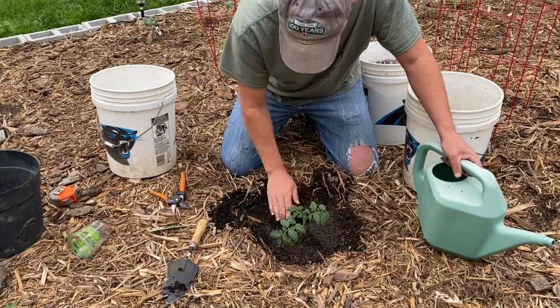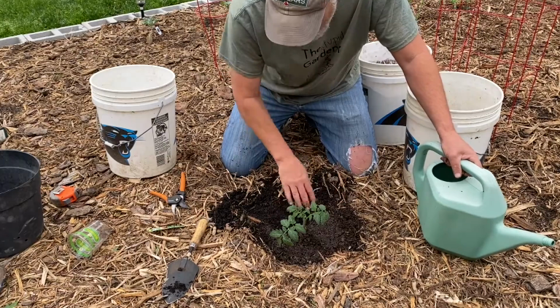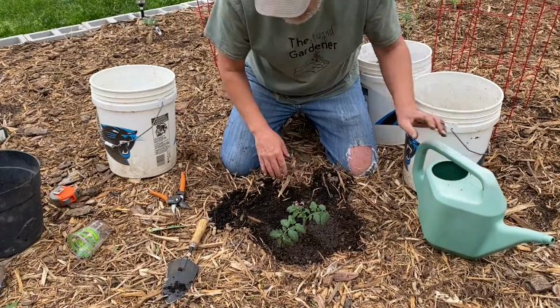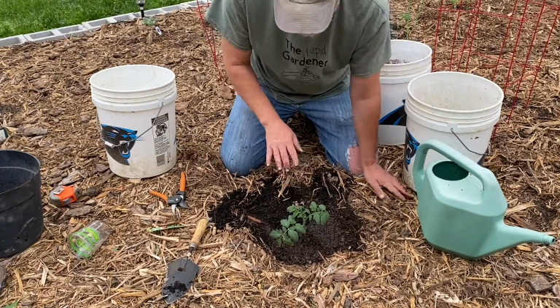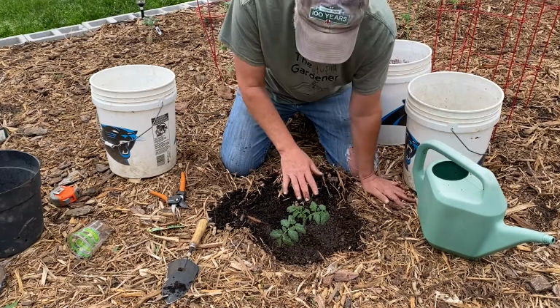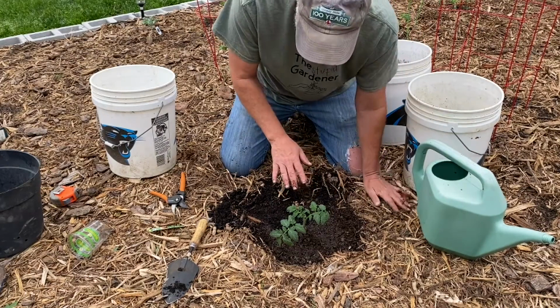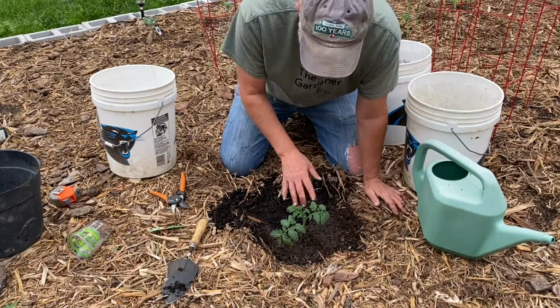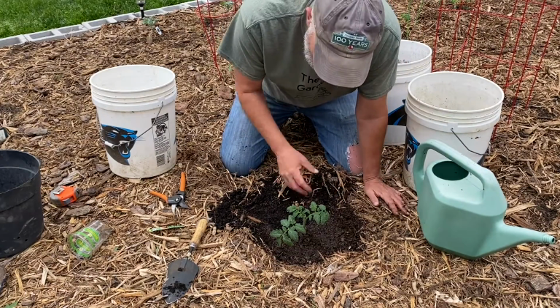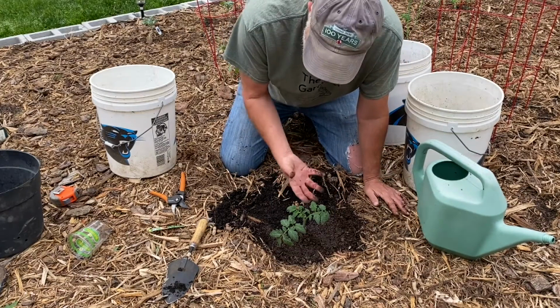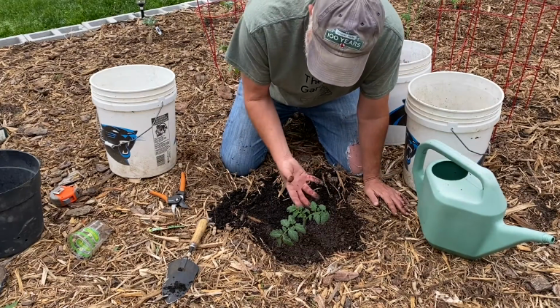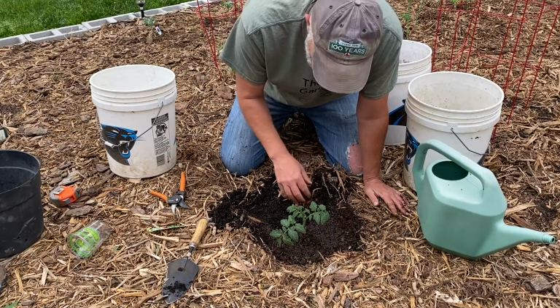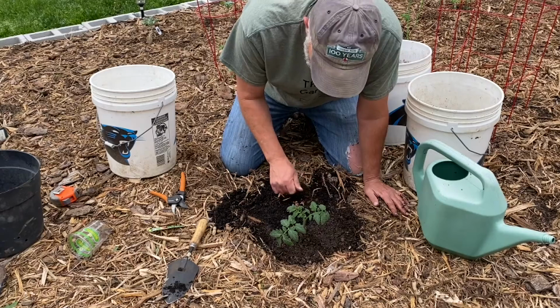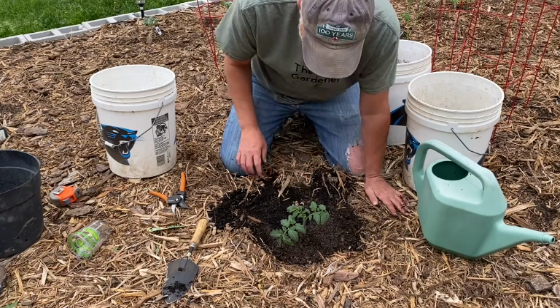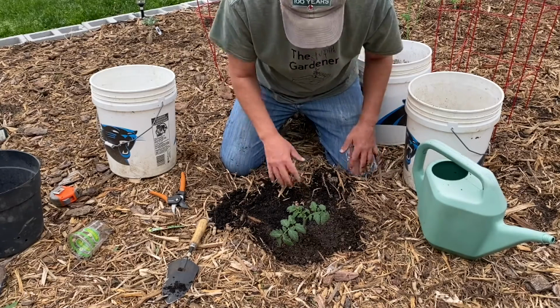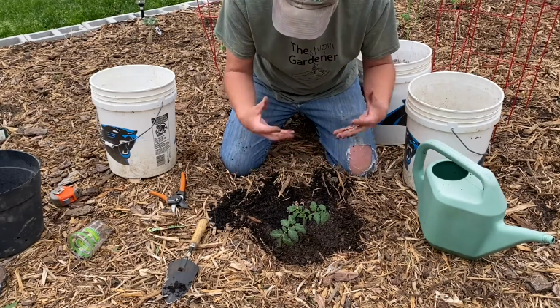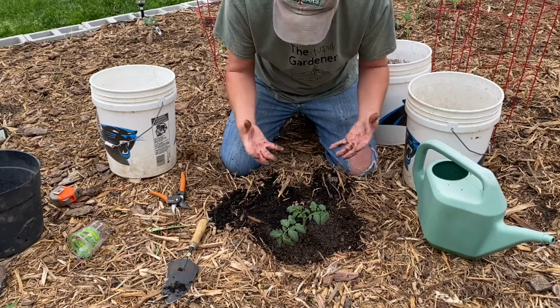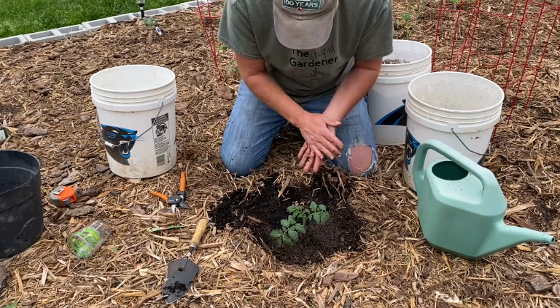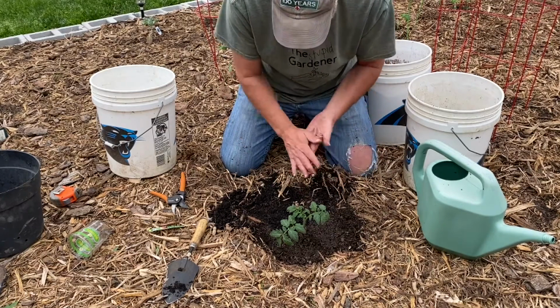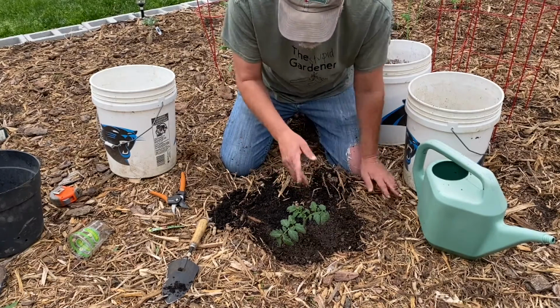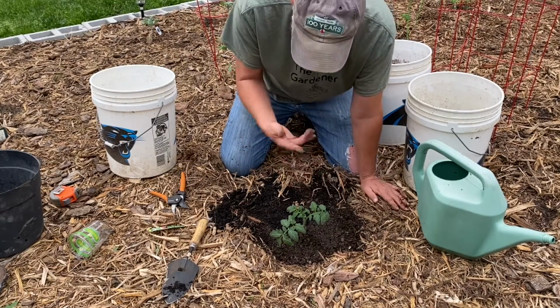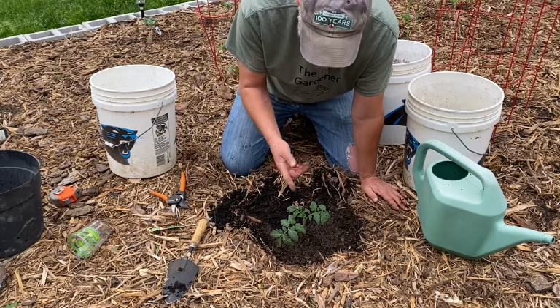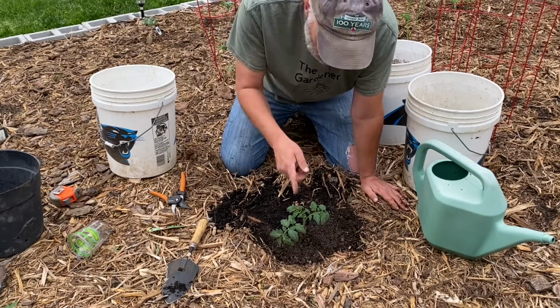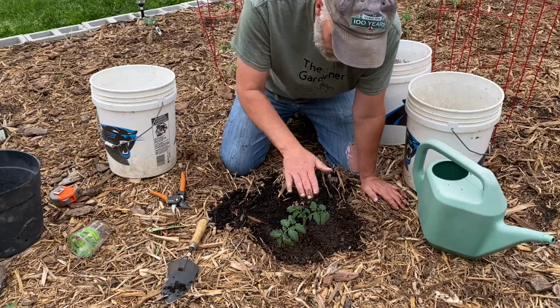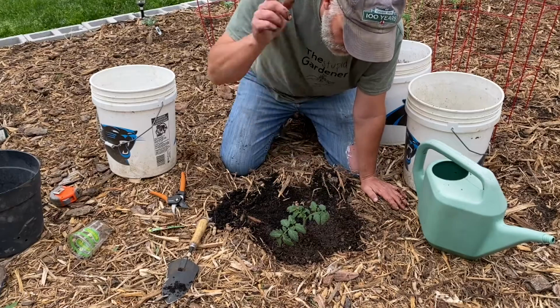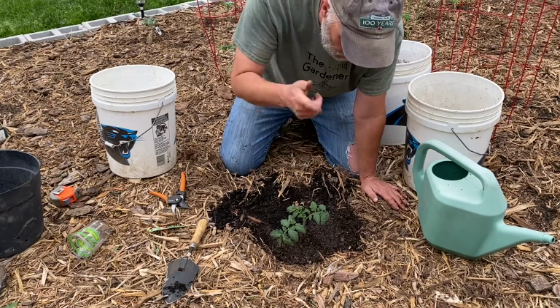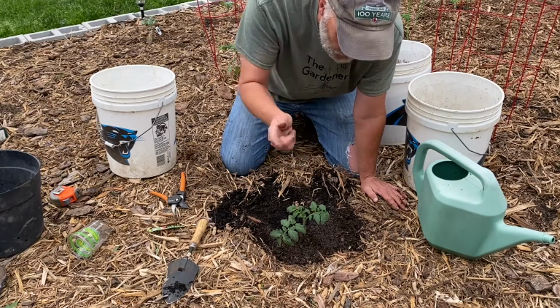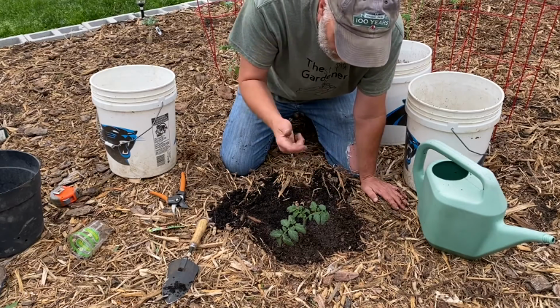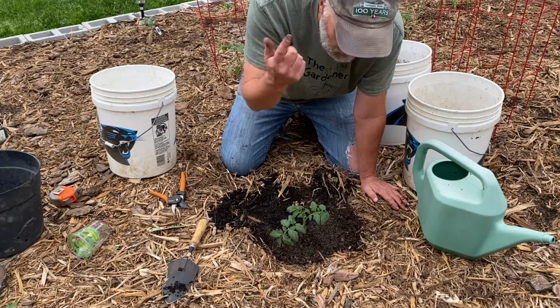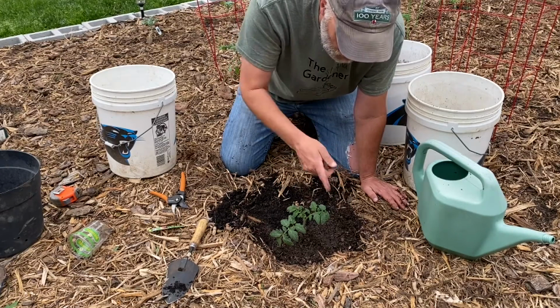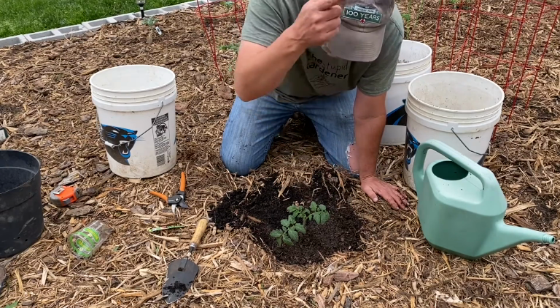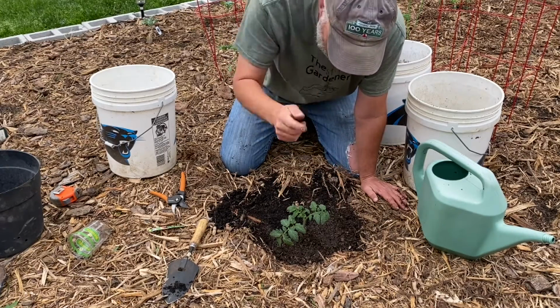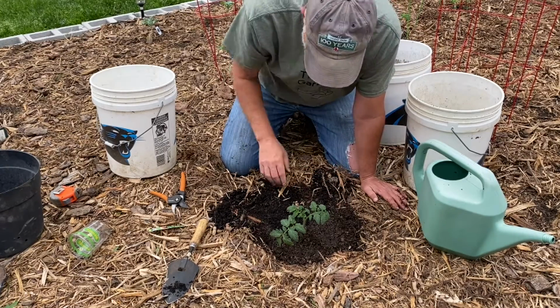This is a determinate tomato — like a bush tomato. It's just going to grow for a determinate amount of time. The indeterminate tomatoes, which we're also going to plant, are going to grow a lot taller. We'll put those on a stake and do them vertical, really getting them up high.